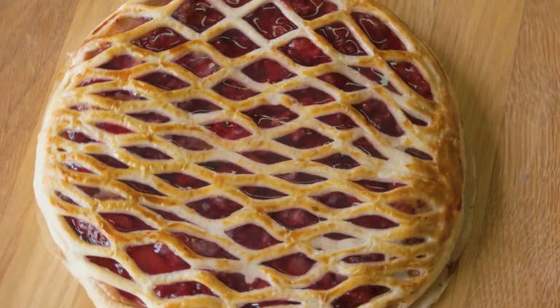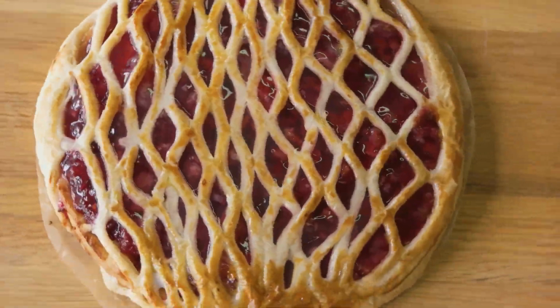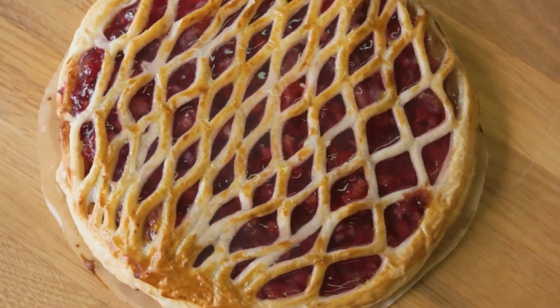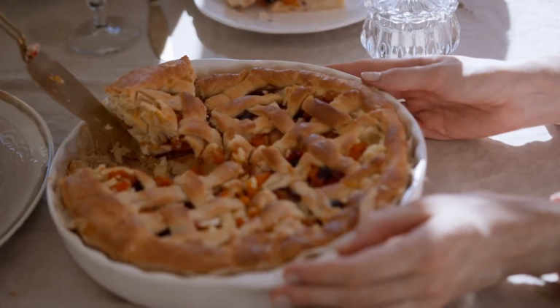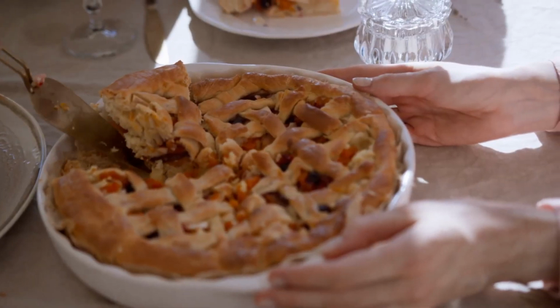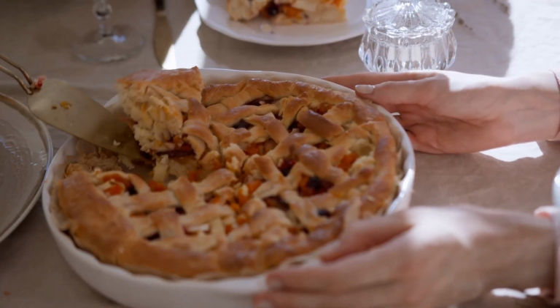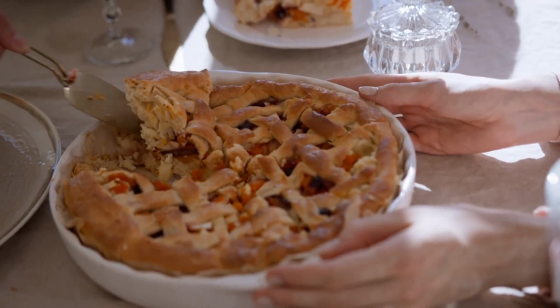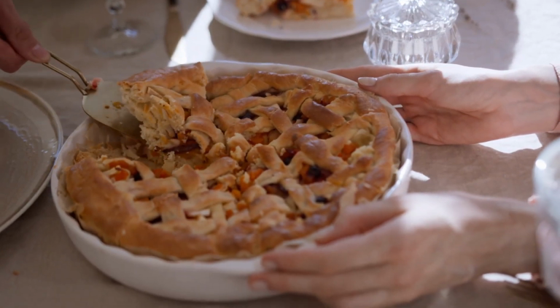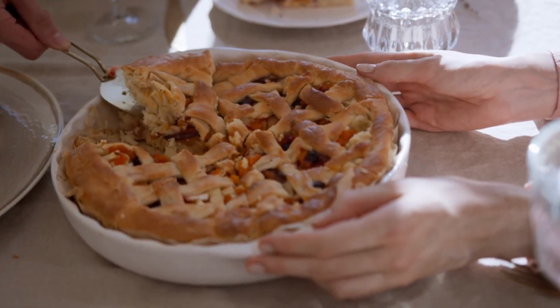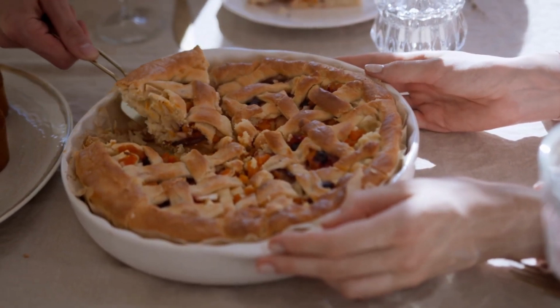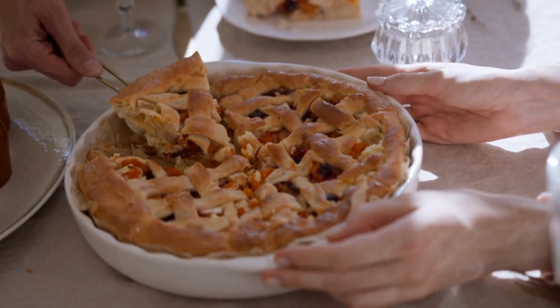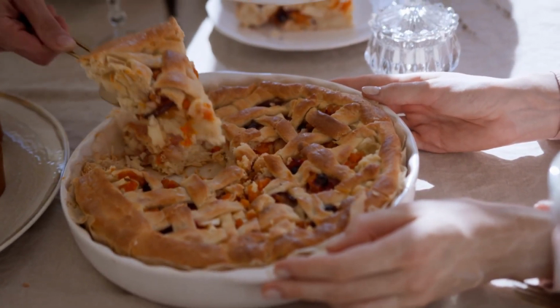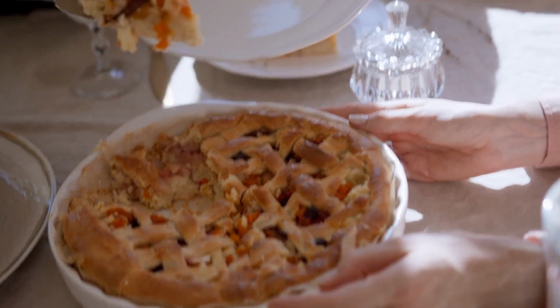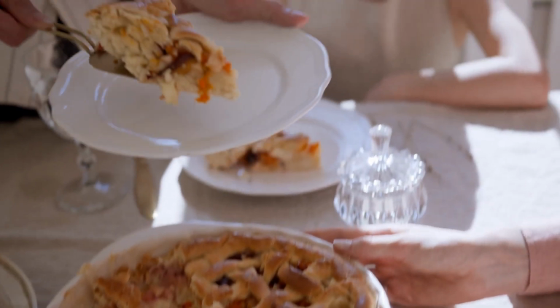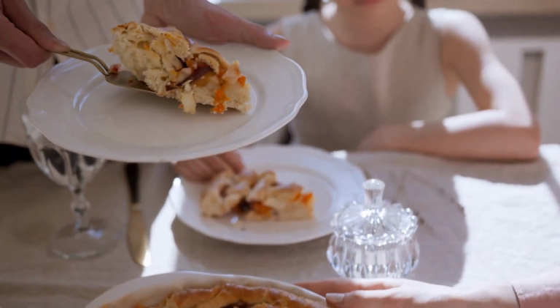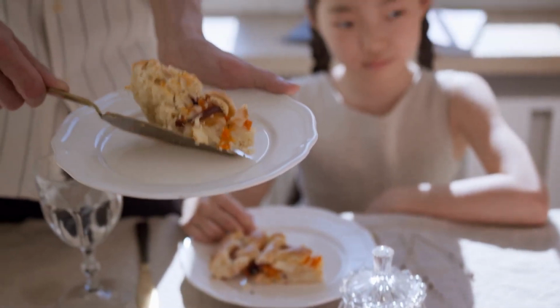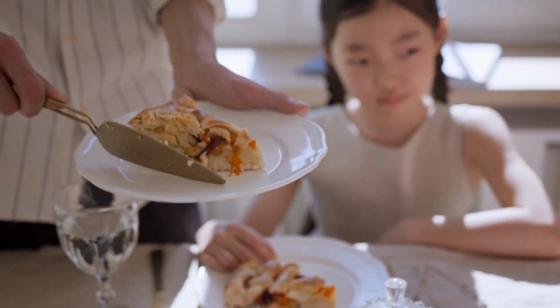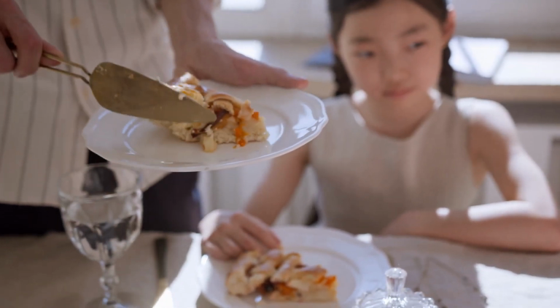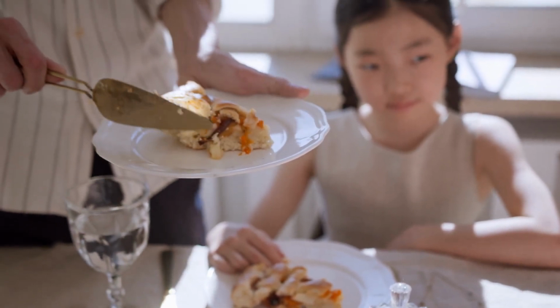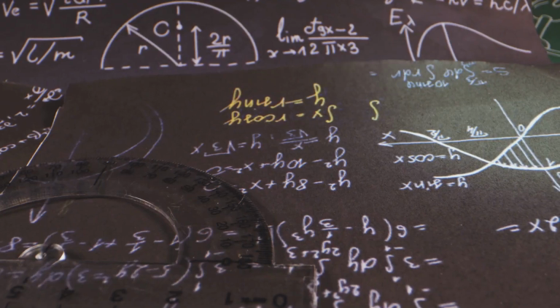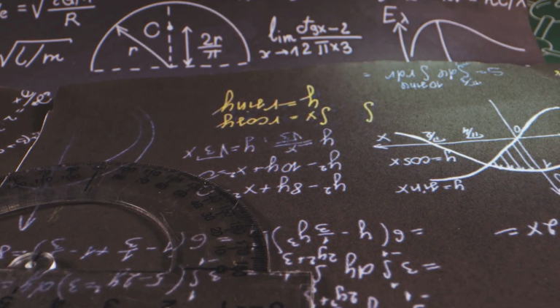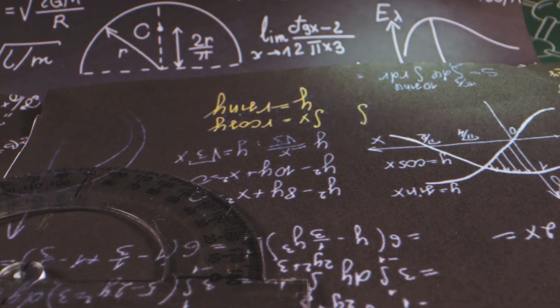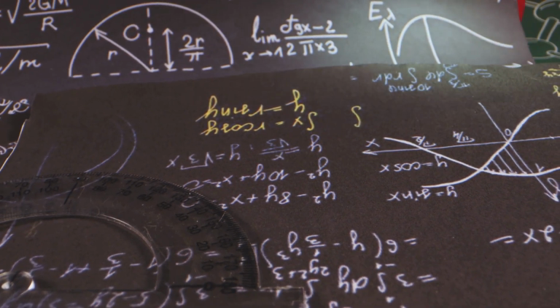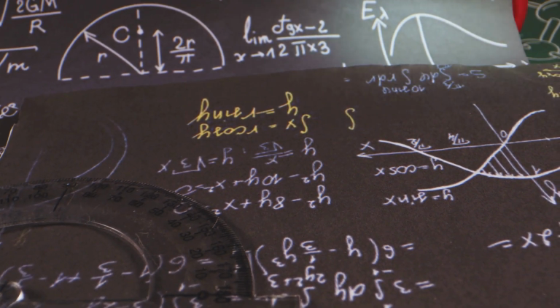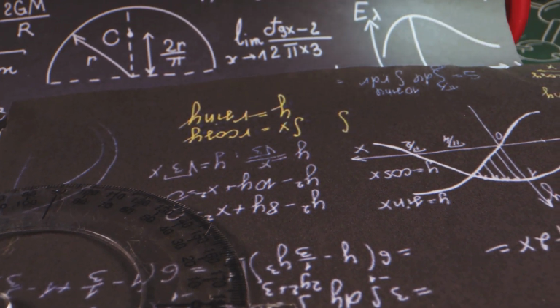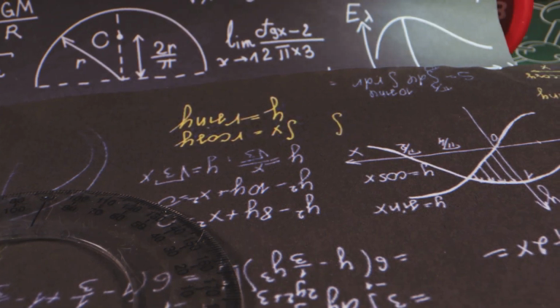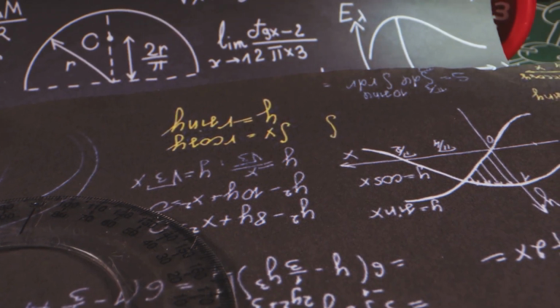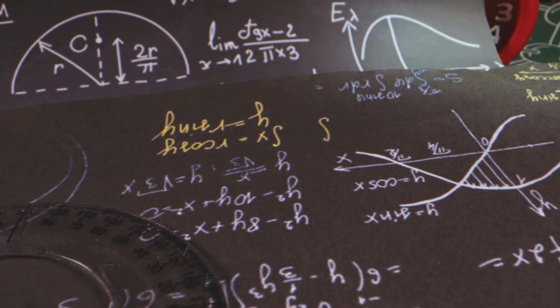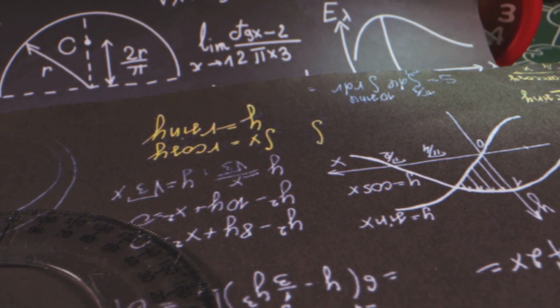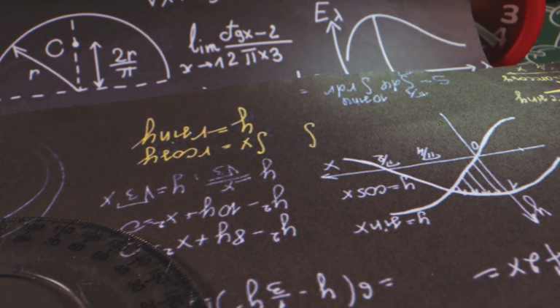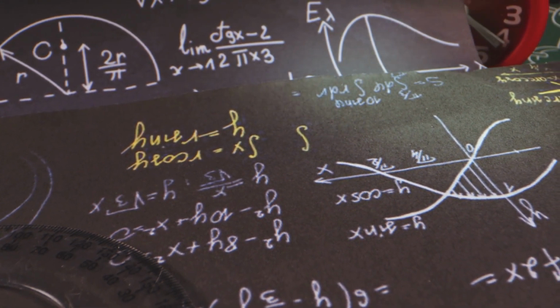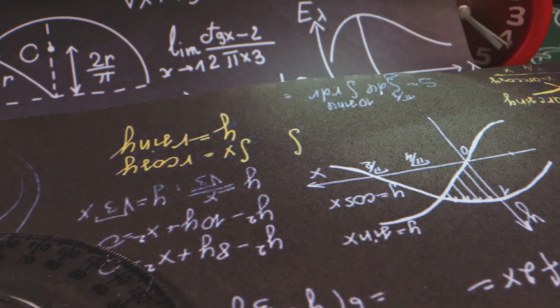Whether you're a math whiz or just love a good slice of pie, Pi Day is a fun and educational day for everyone. Get ready to explore the fascinating world of pi, from its infinite digits to its delicious pastry counterpart.